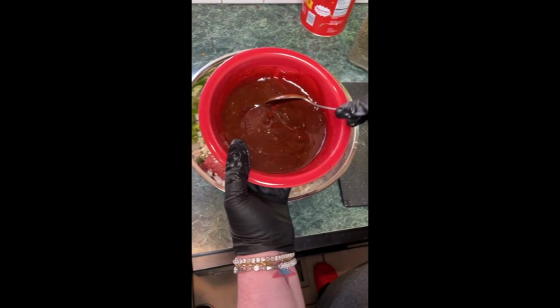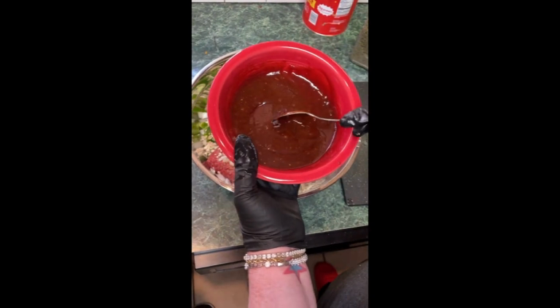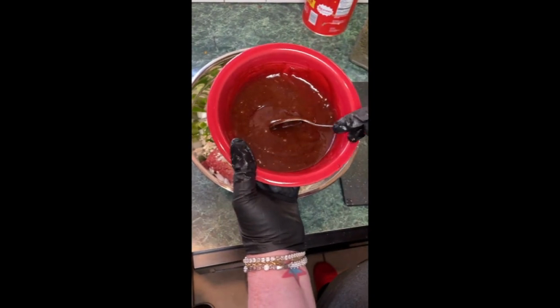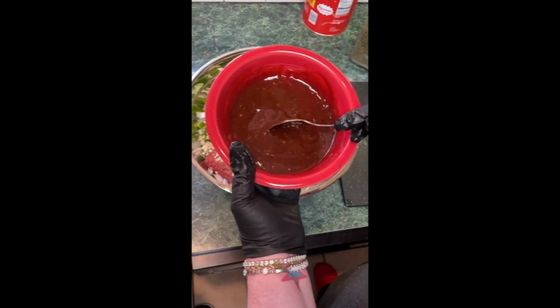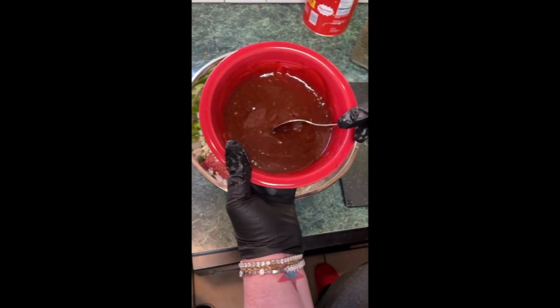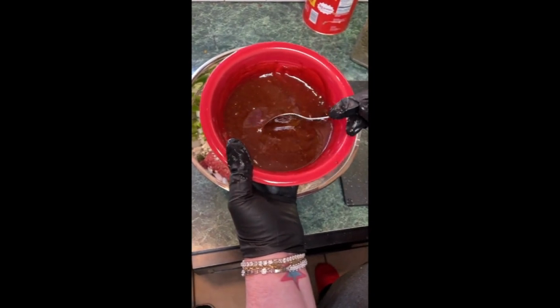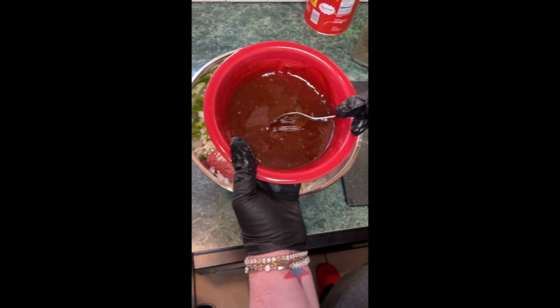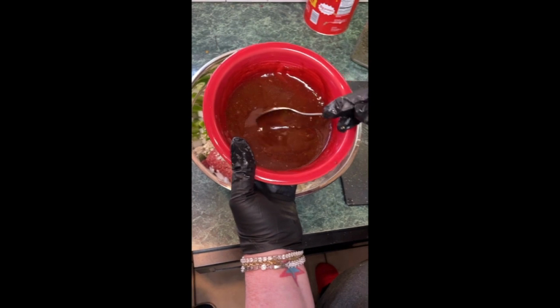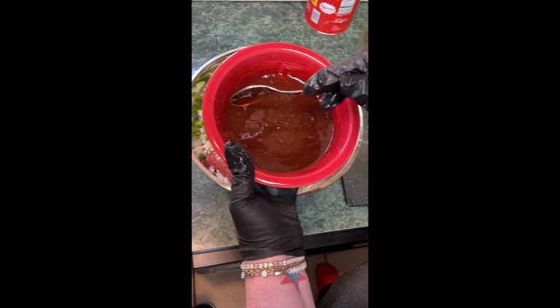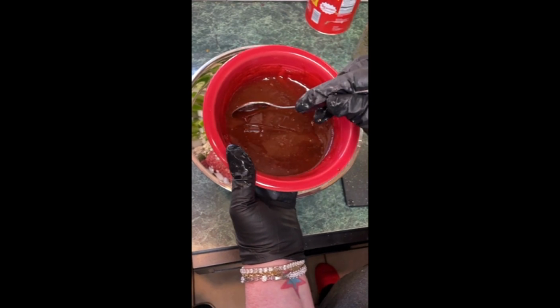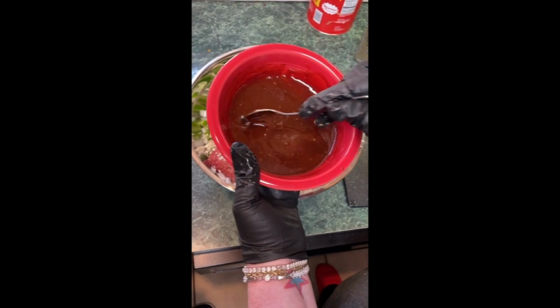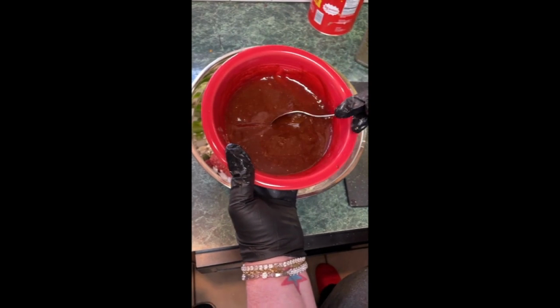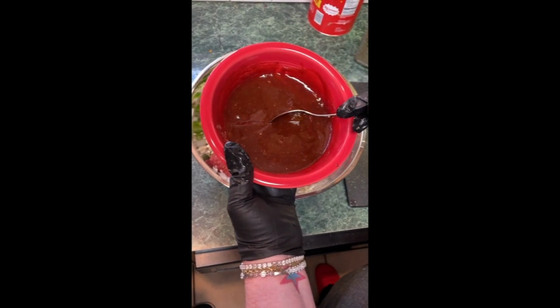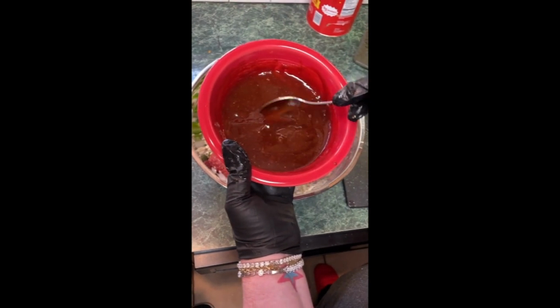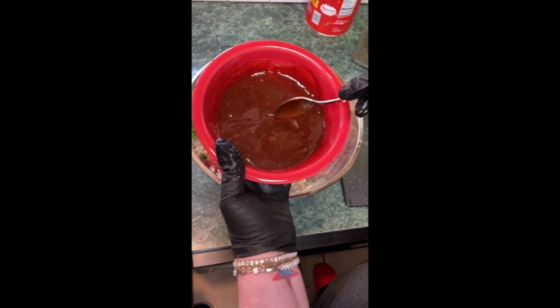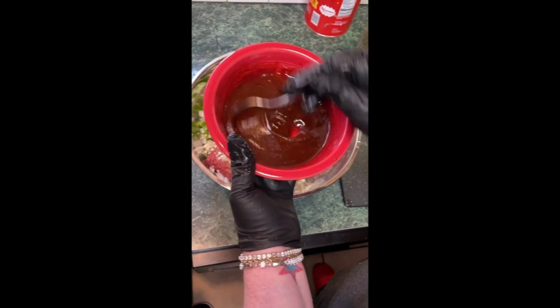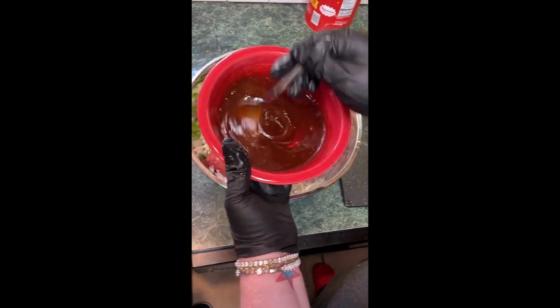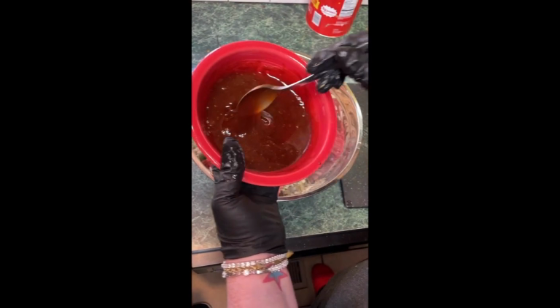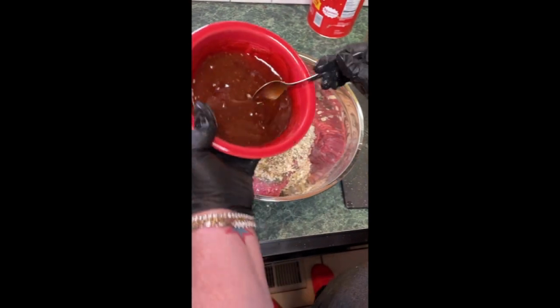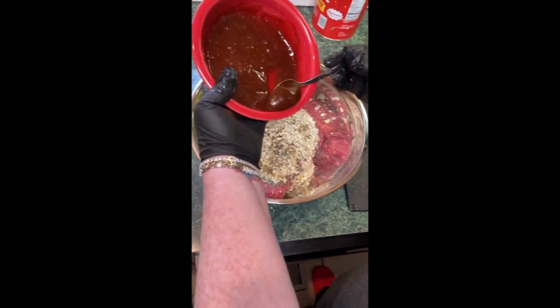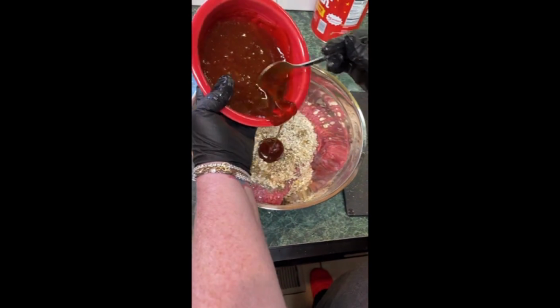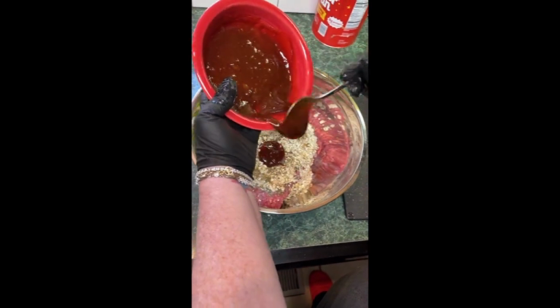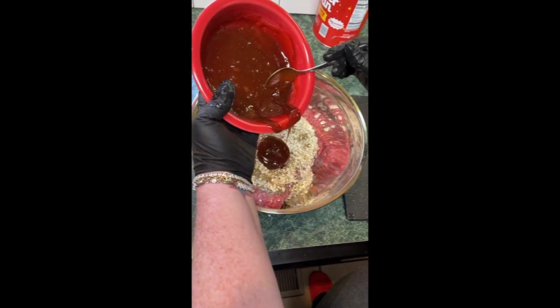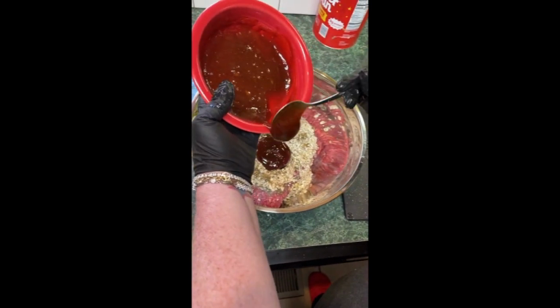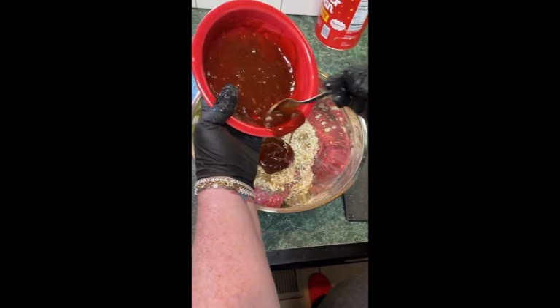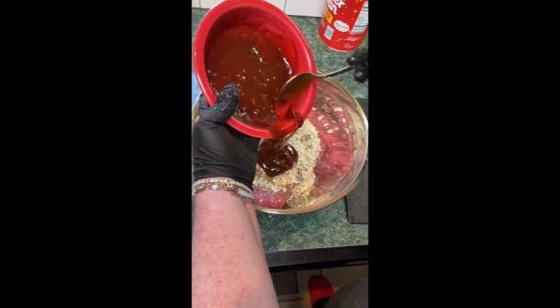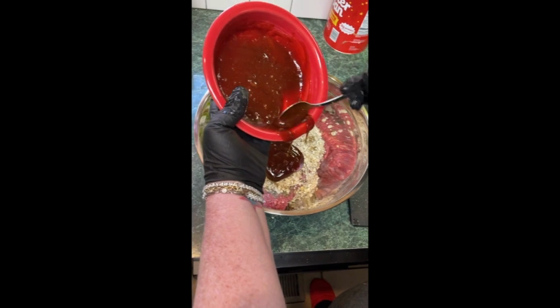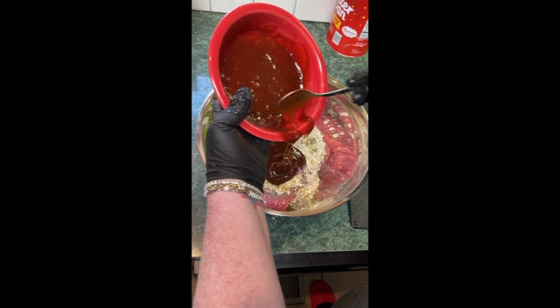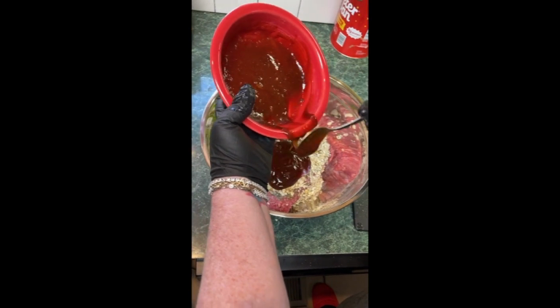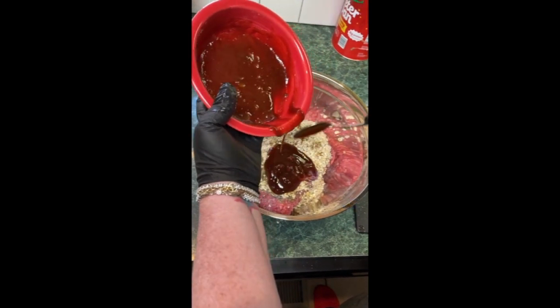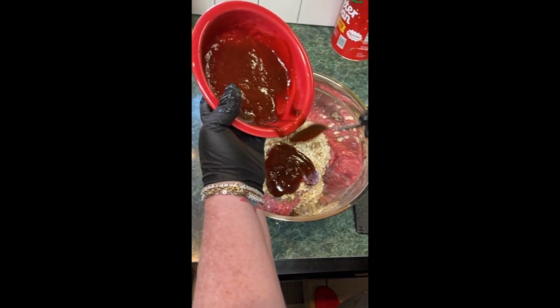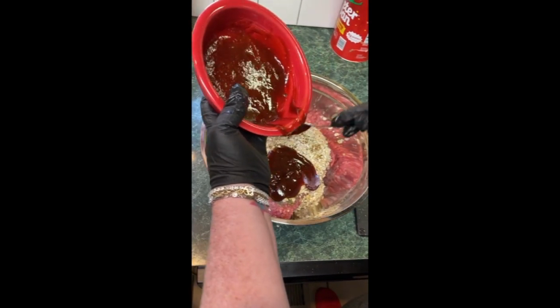This is just a tablespoon of barbecue, but it's half a cup of ketchup, half a cup of brown sugar — mix it up well. Use not half, but almost half of this in there.